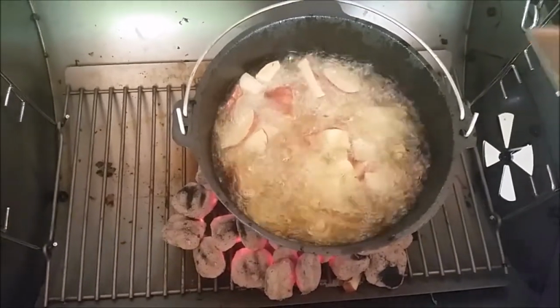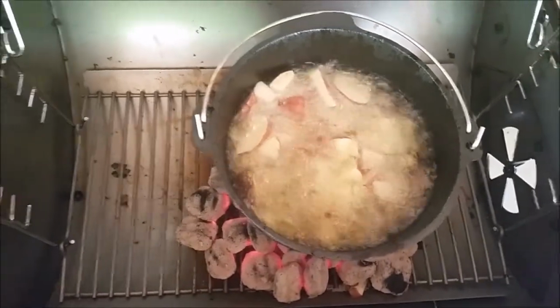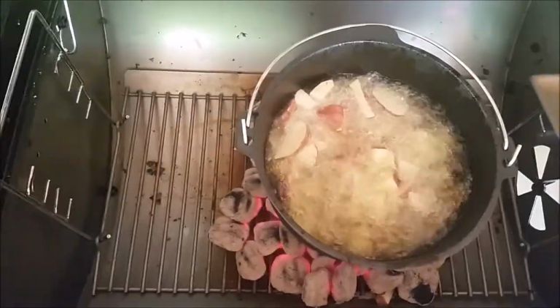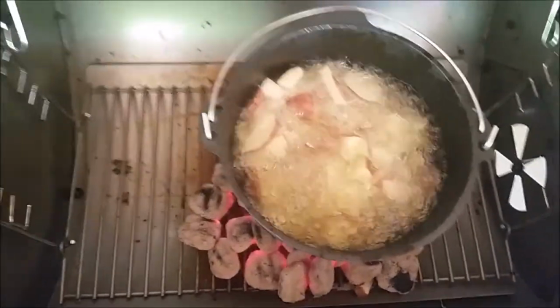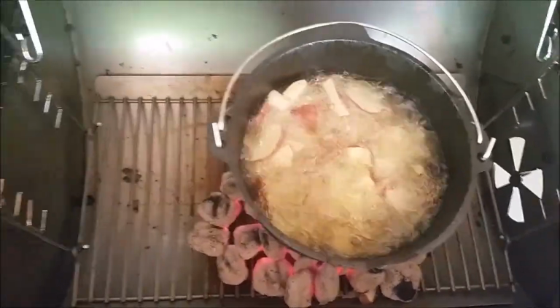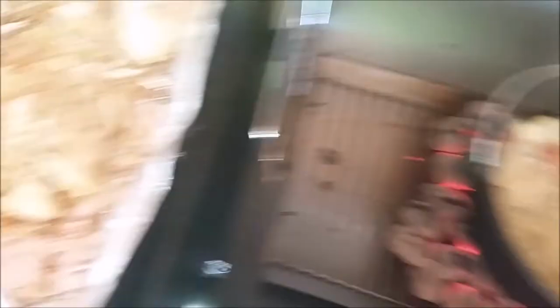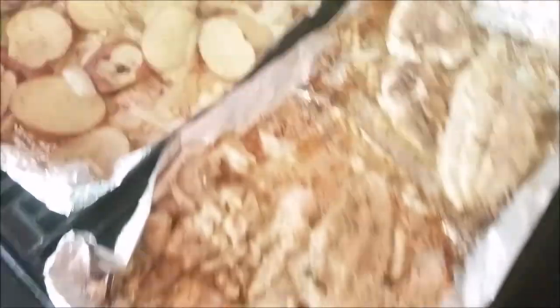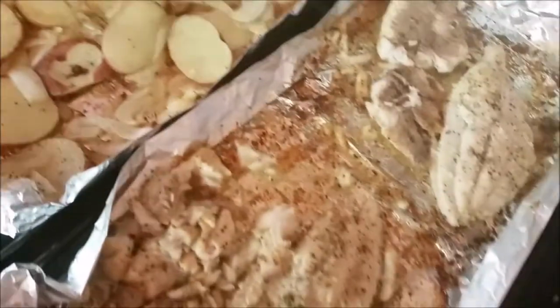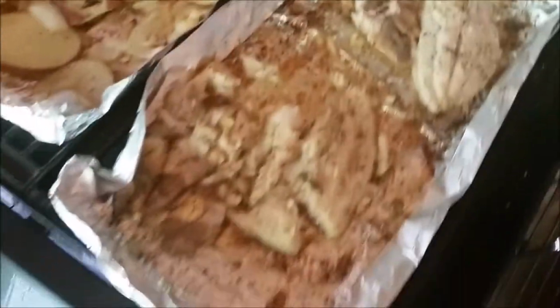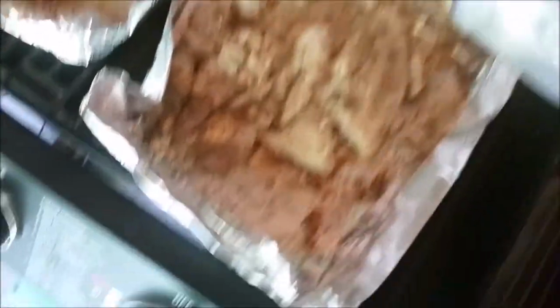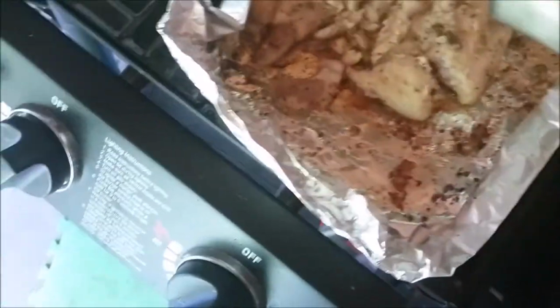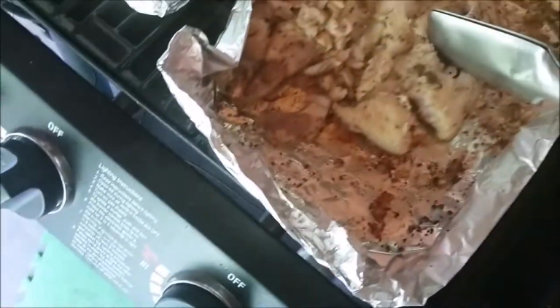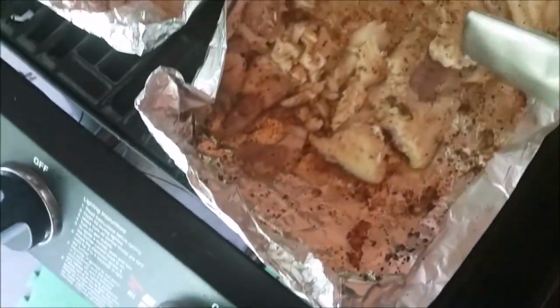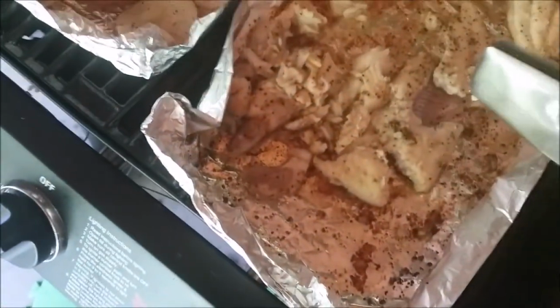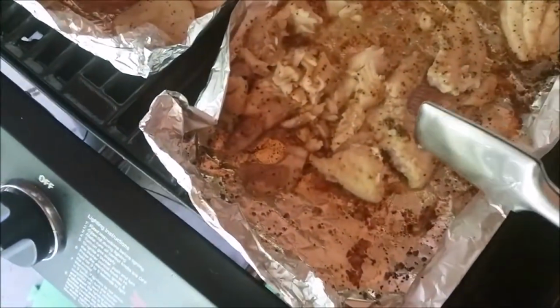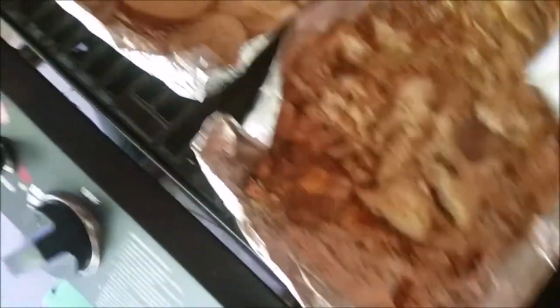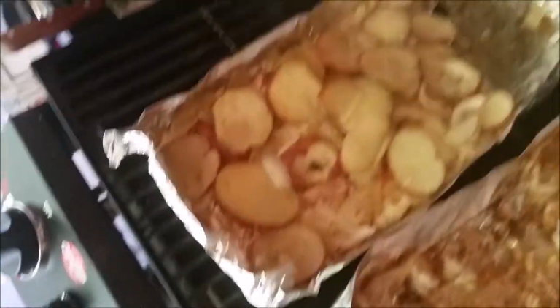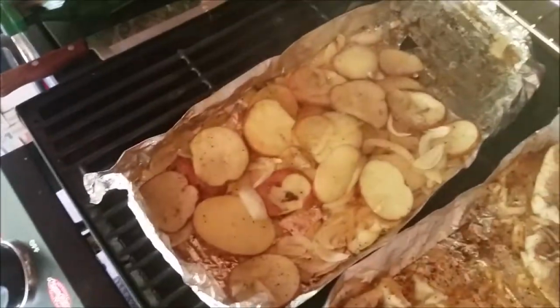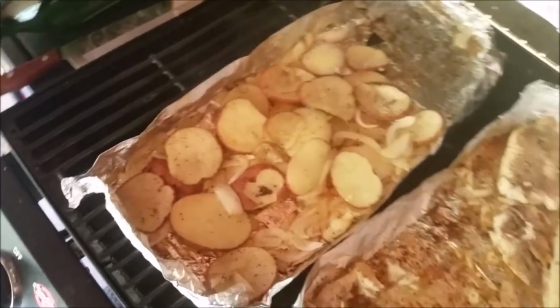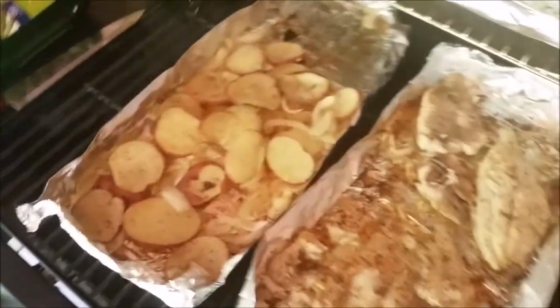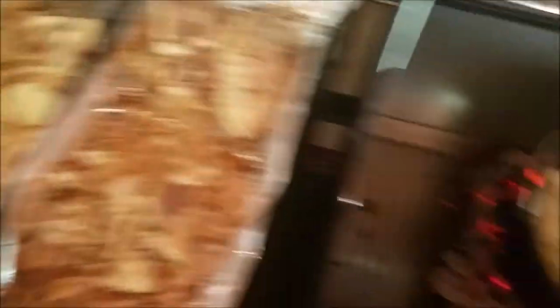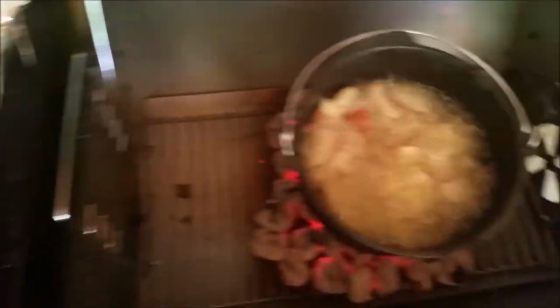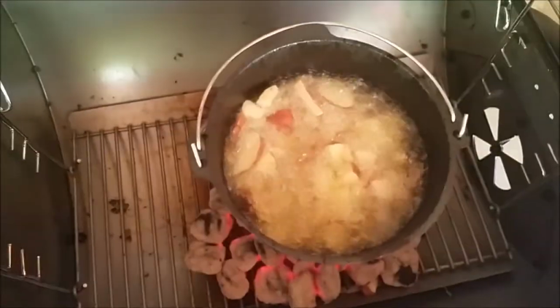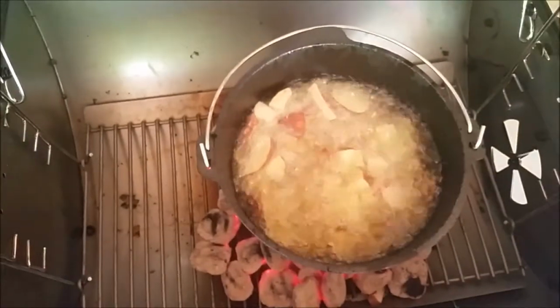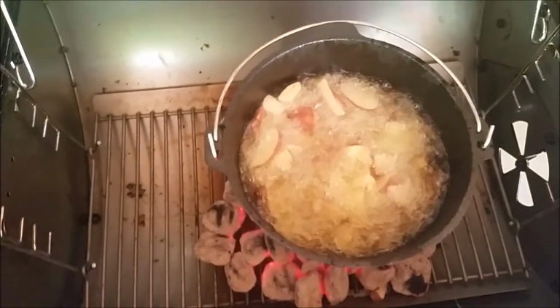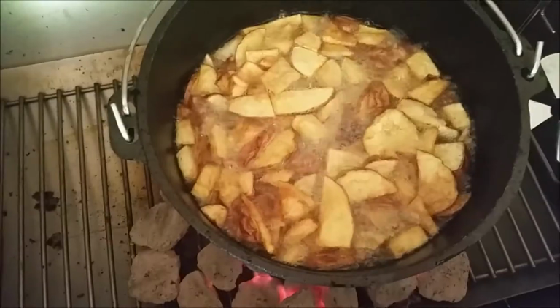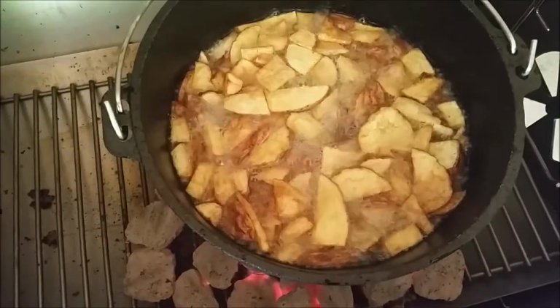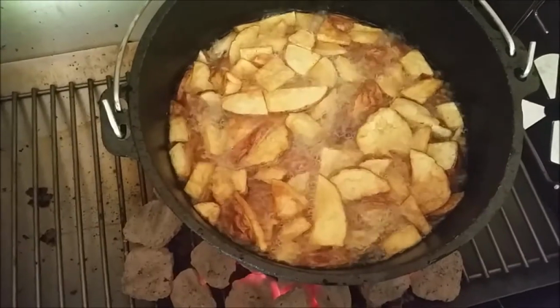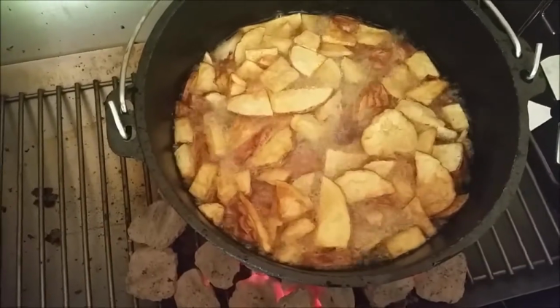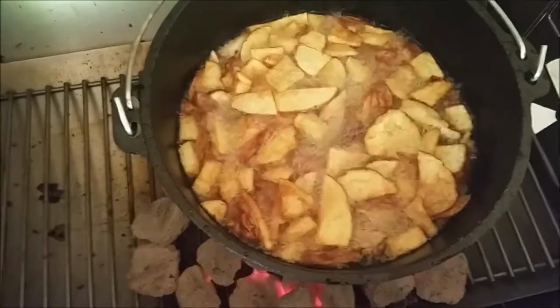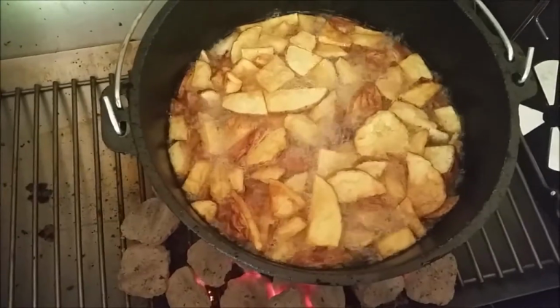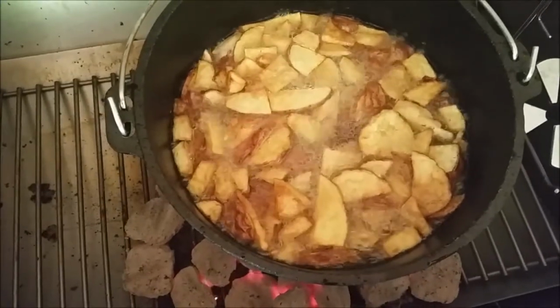Taters are first, boys. They're frying up nicely. Catfish over here — apparently nice and done, it's falling apart. Taters are almost done. Fried potatoes are done. Look at that.